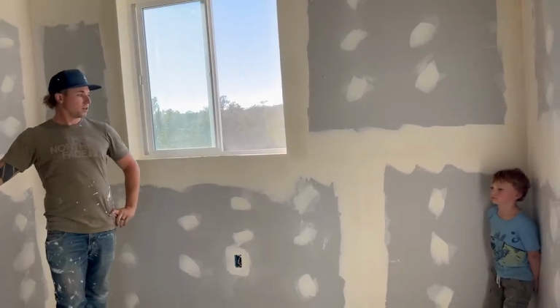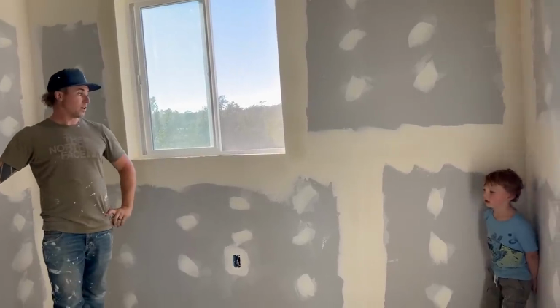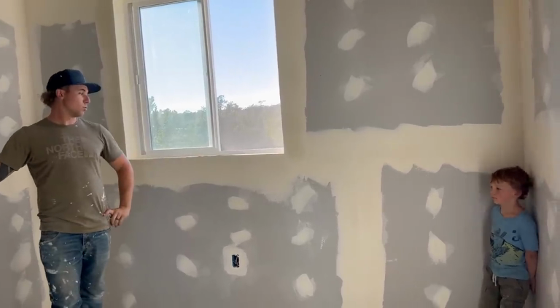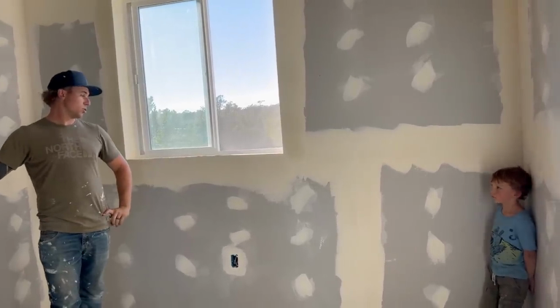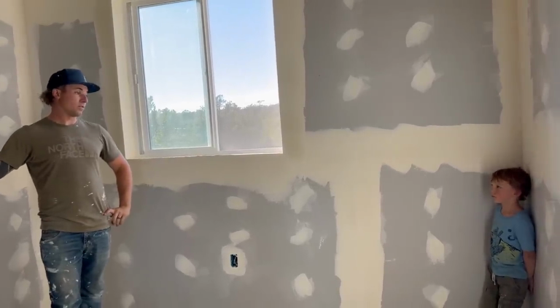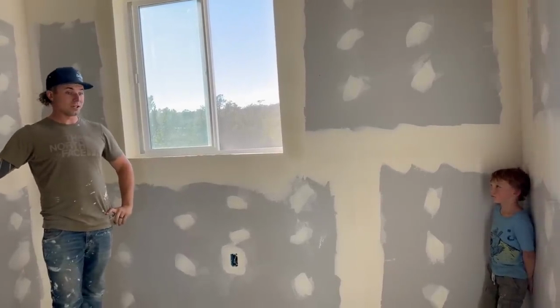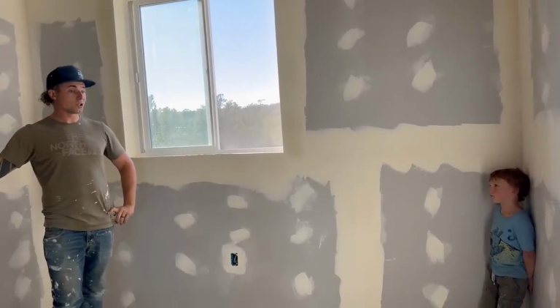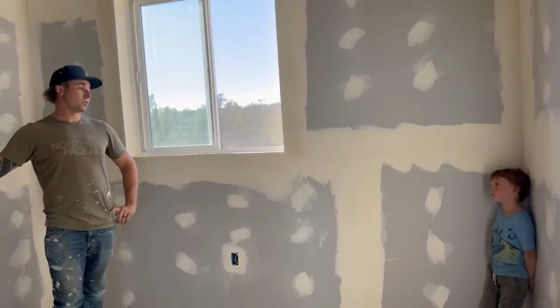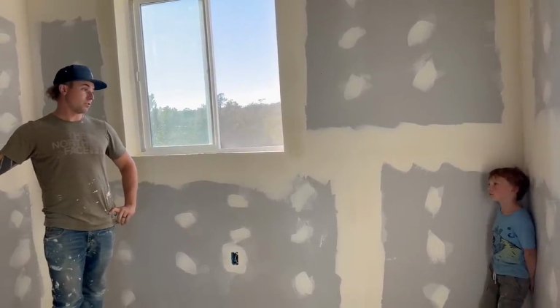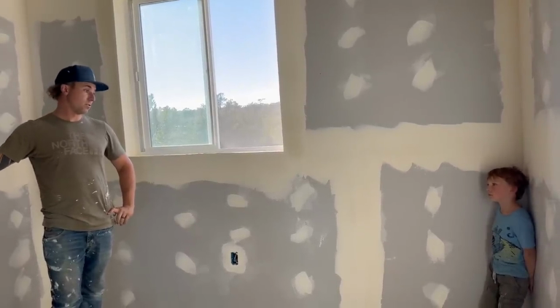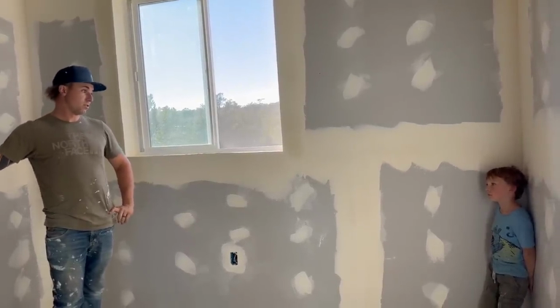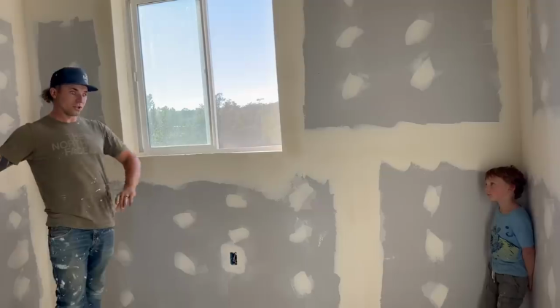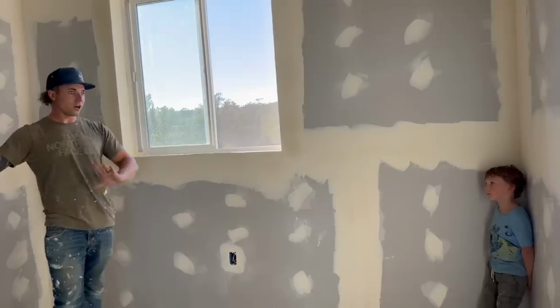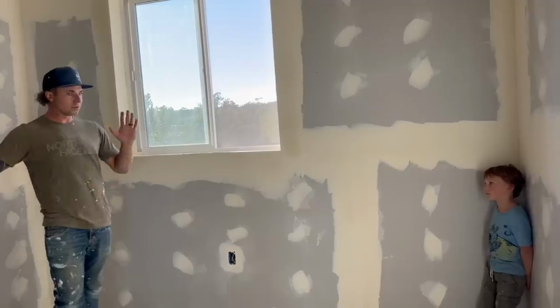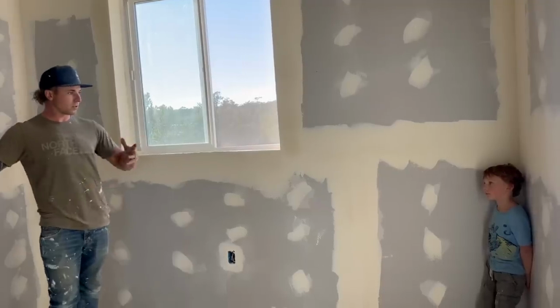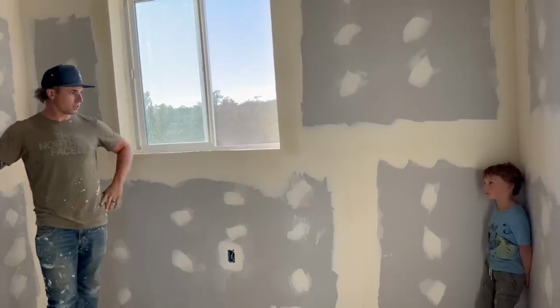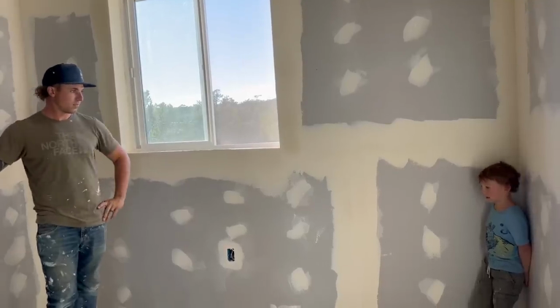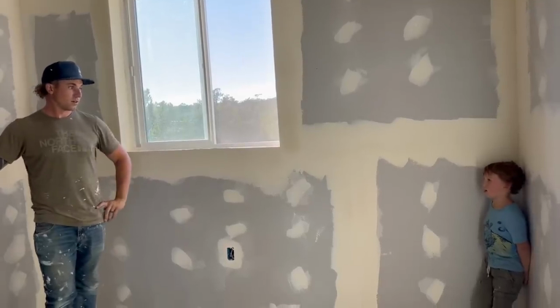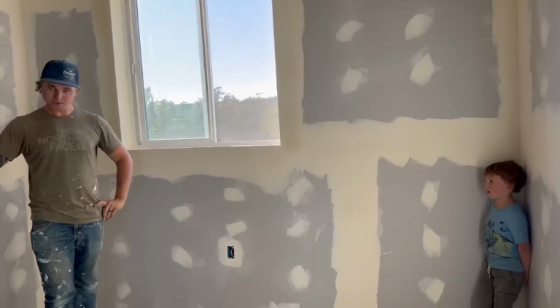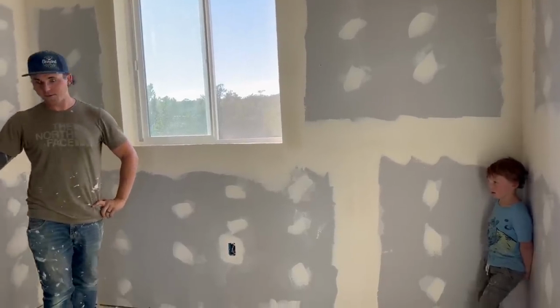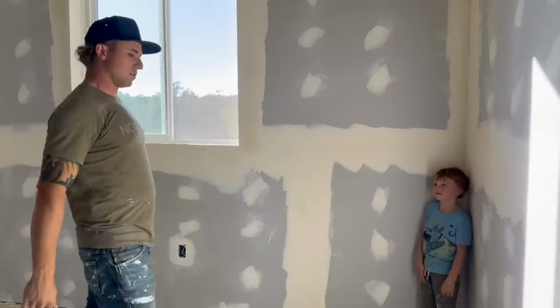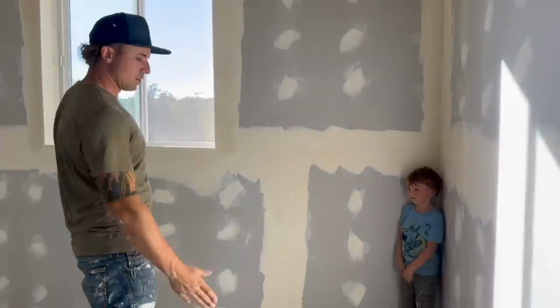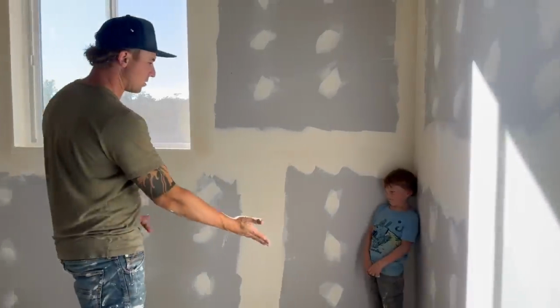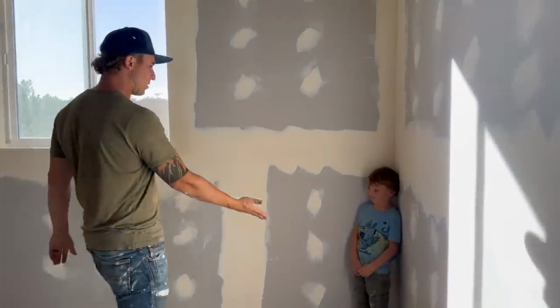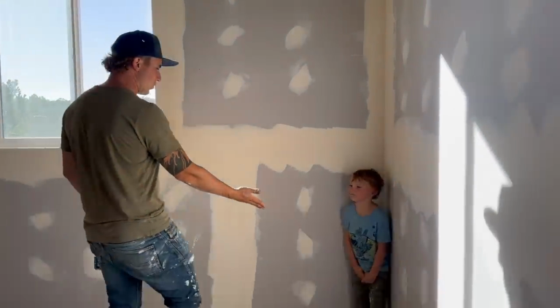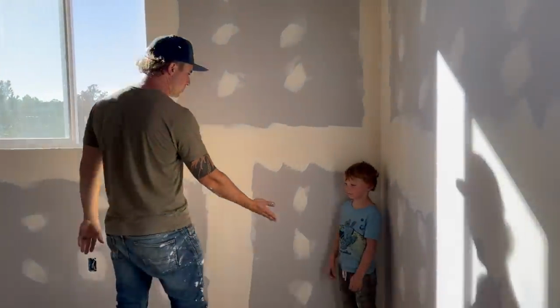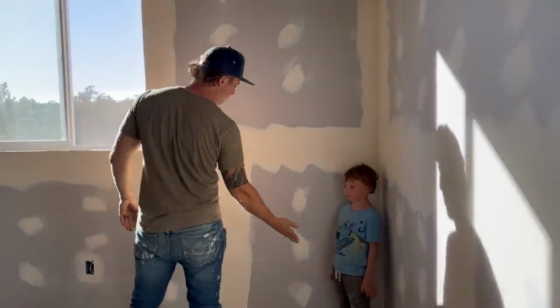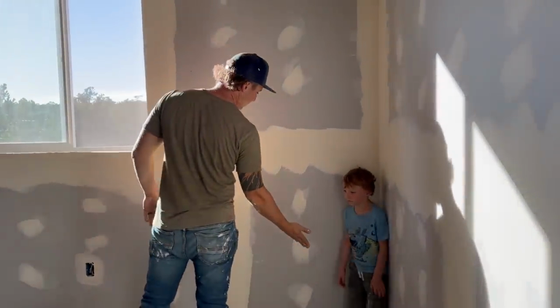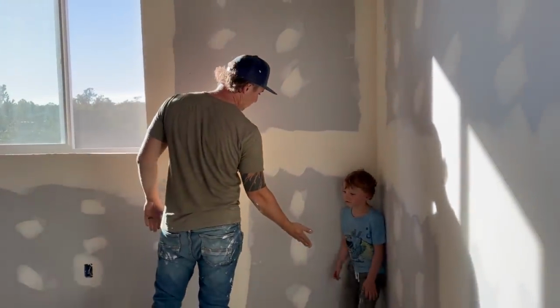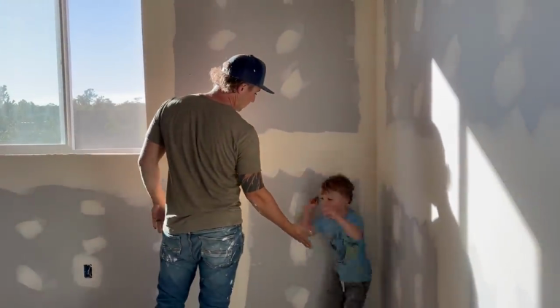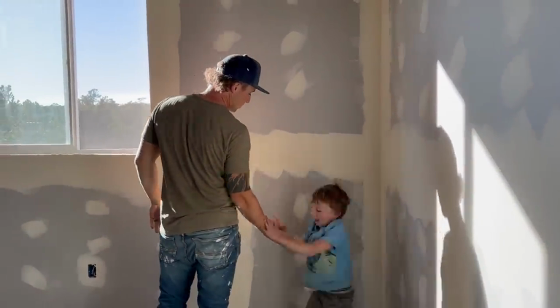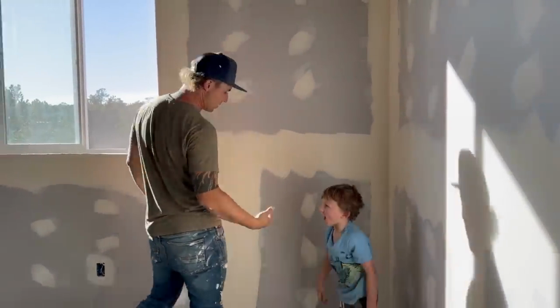You're going to have tons and tons of room to play with all your toys! High five - yeah!